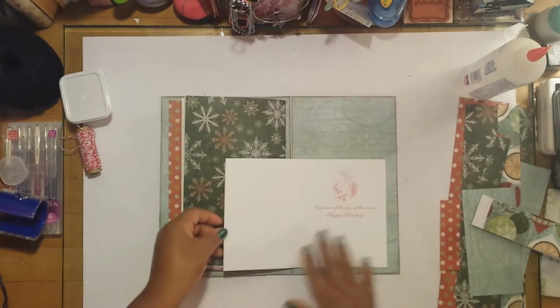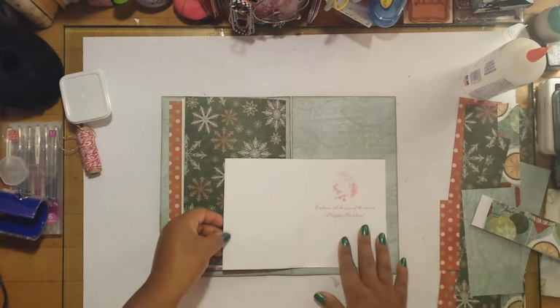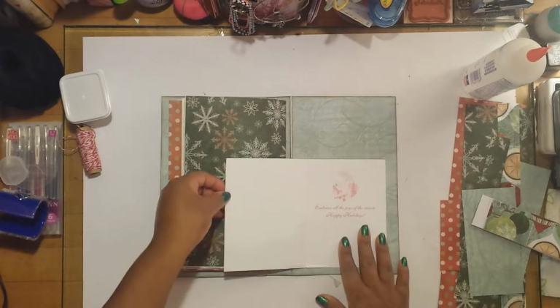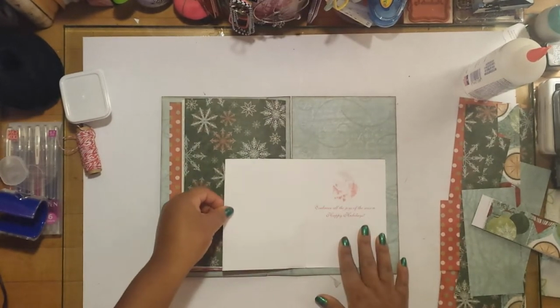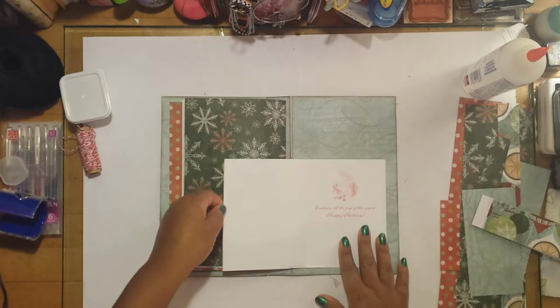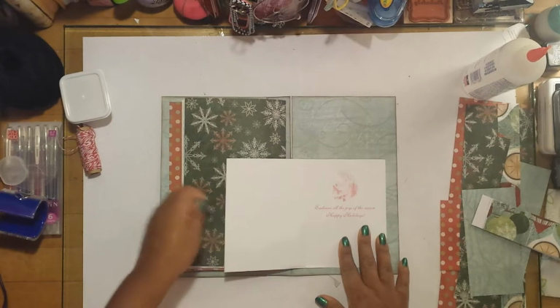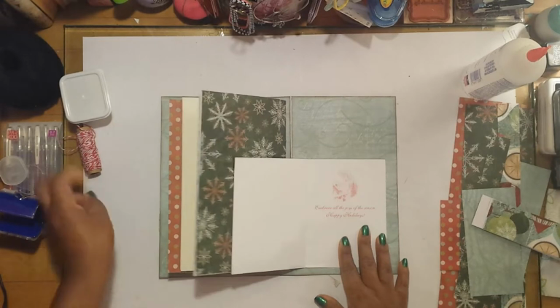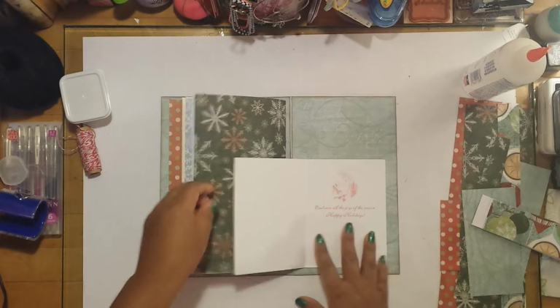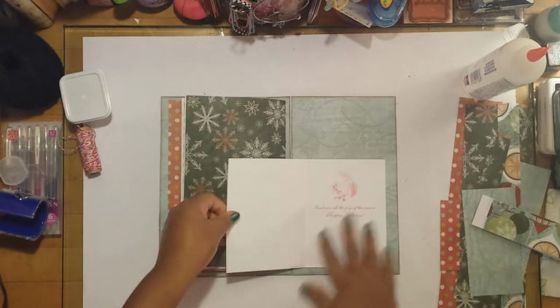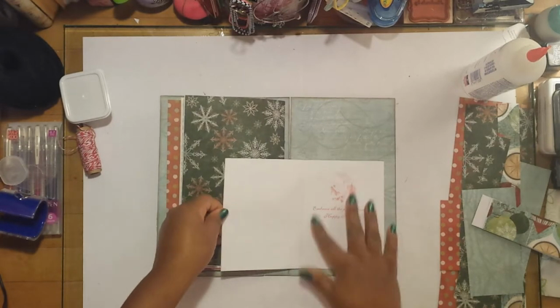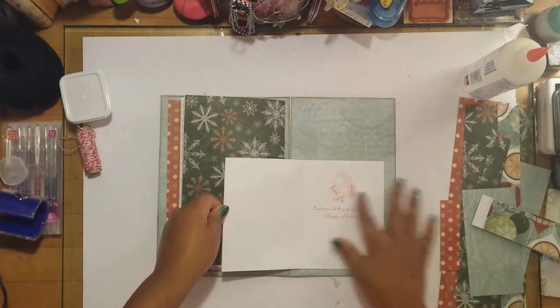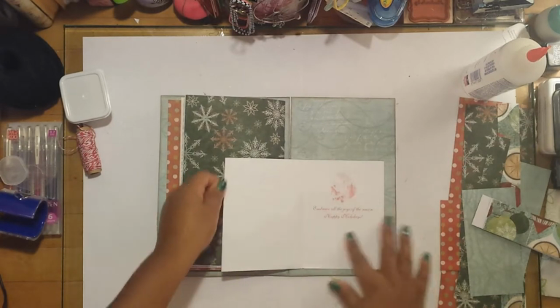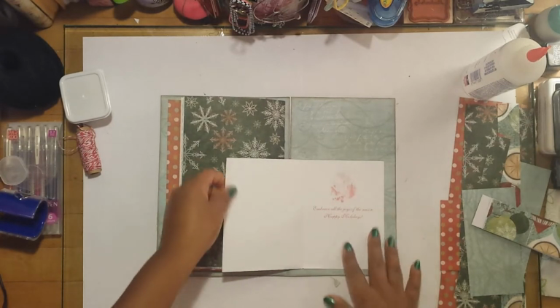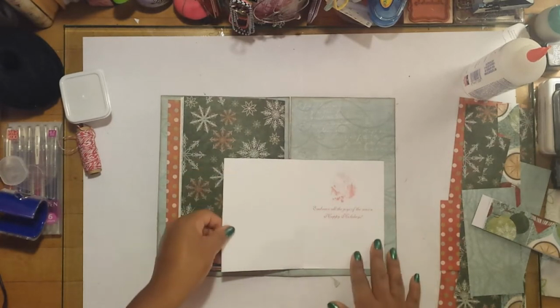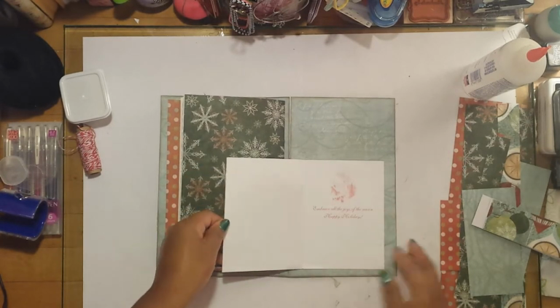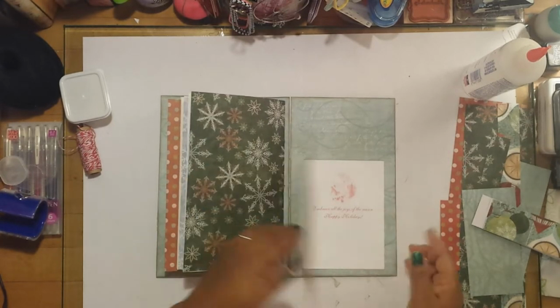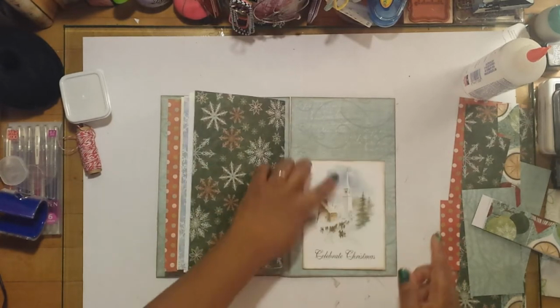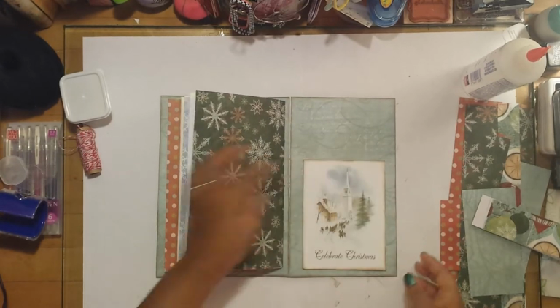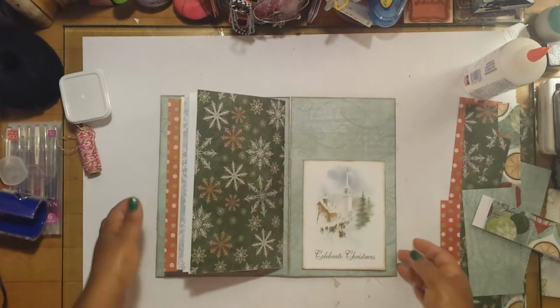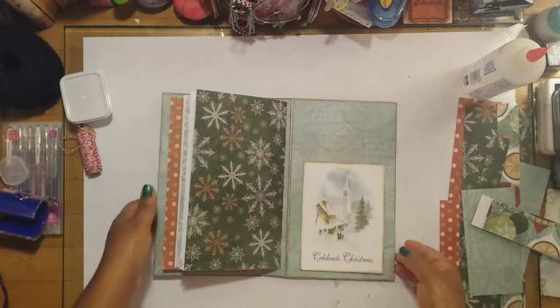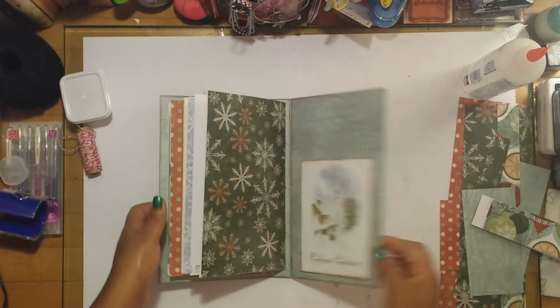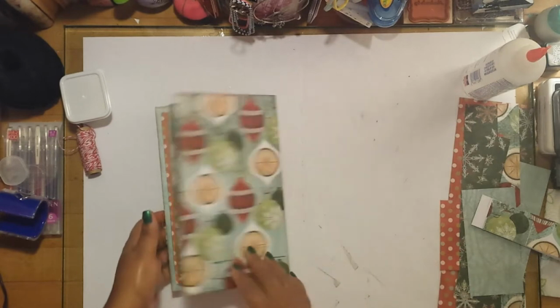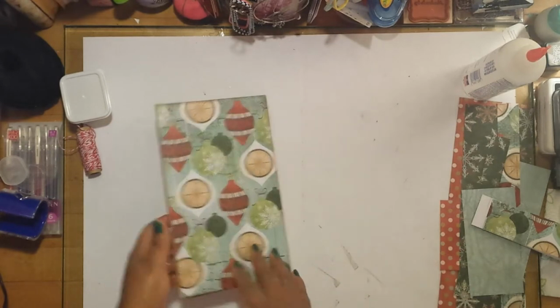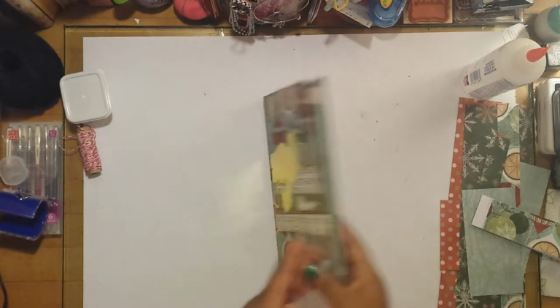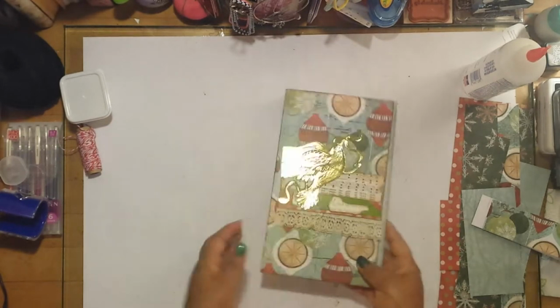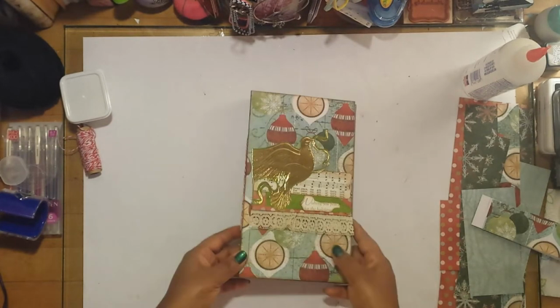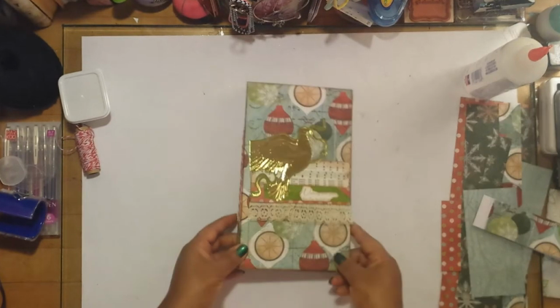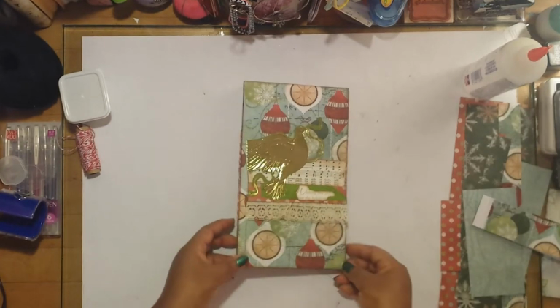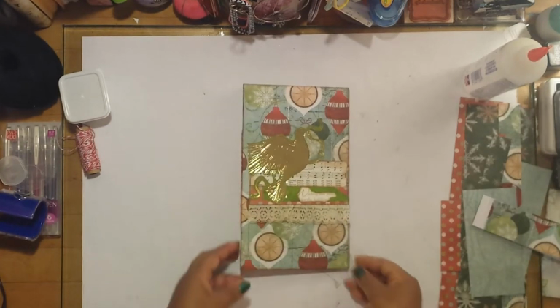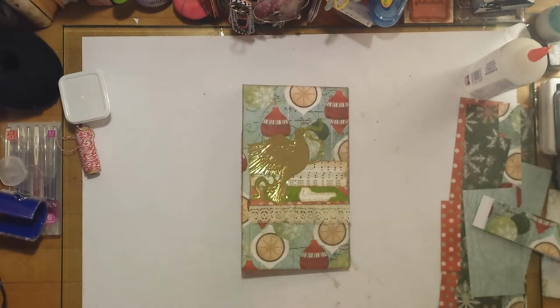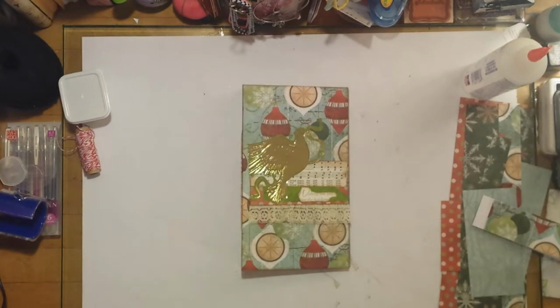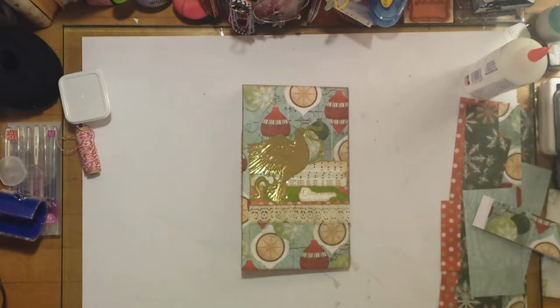And again, this is another little vintage greeting card that can open up, with journaling space on the left side, a little greeting on the right, and a tuck spot in the back. So that's it for this flip-through — I just wanted to show you guys what I'll be working in through the month of December.